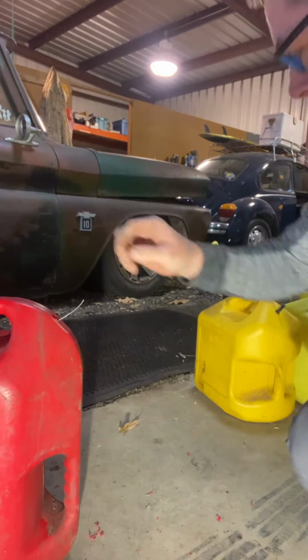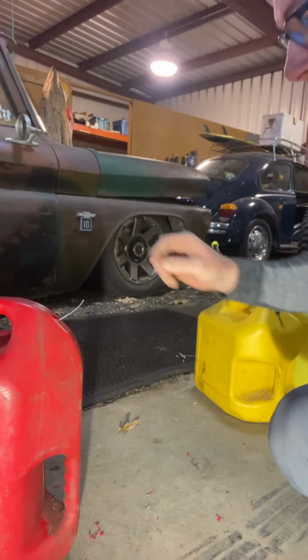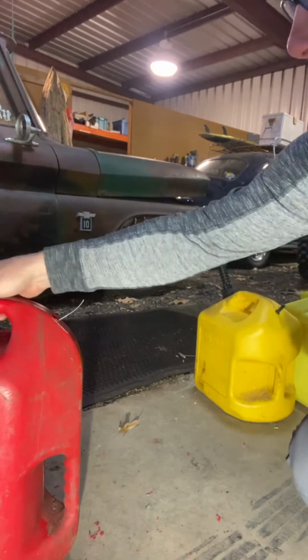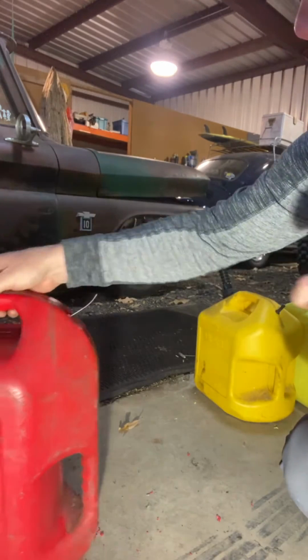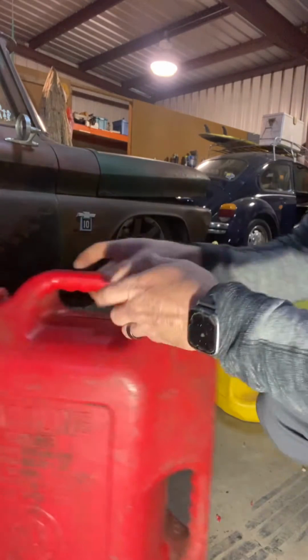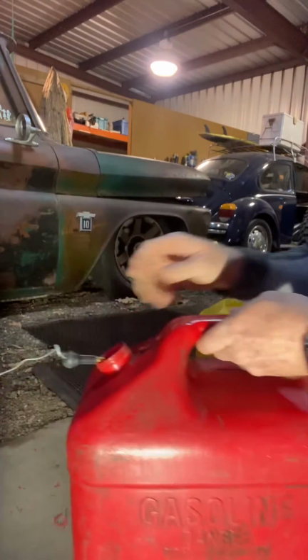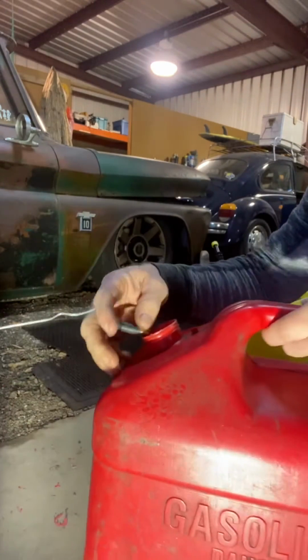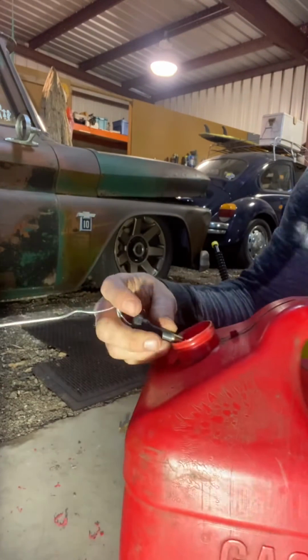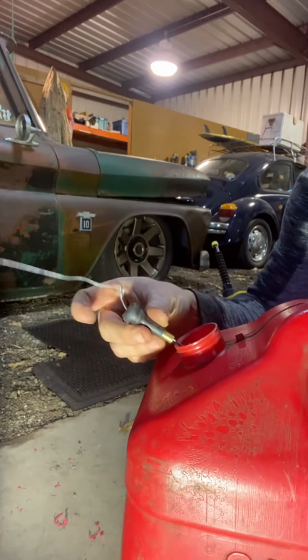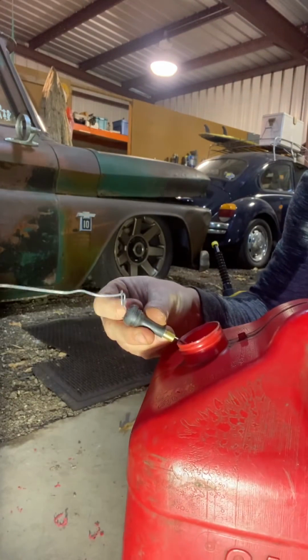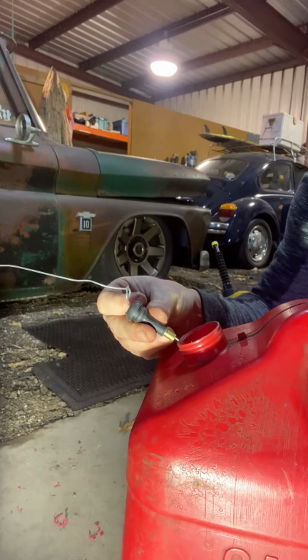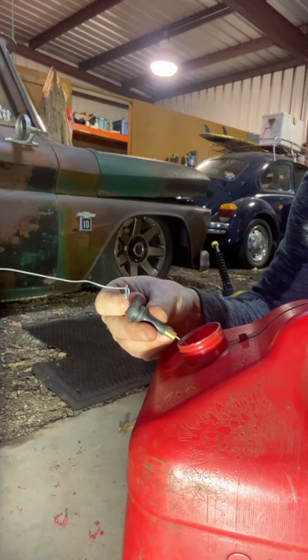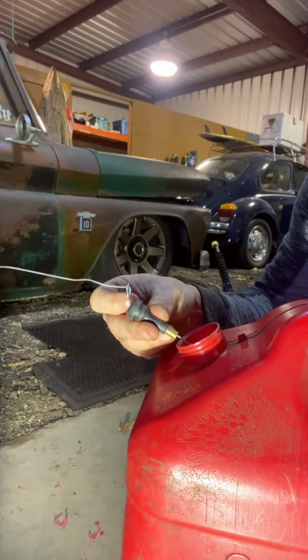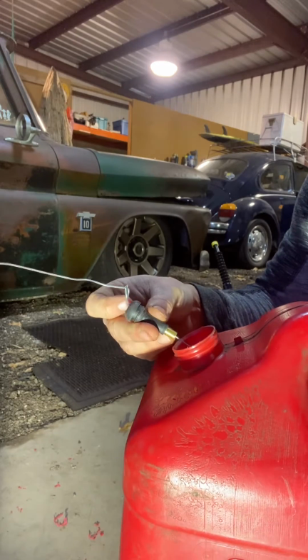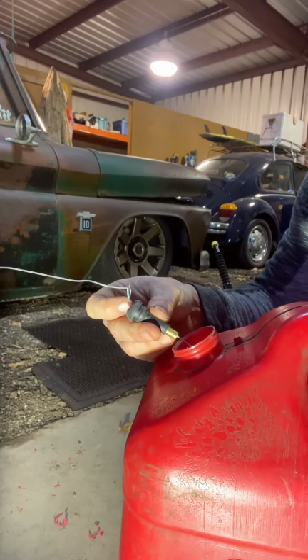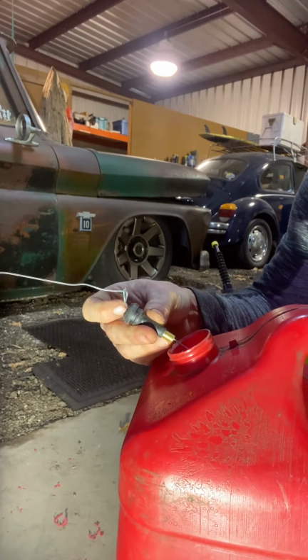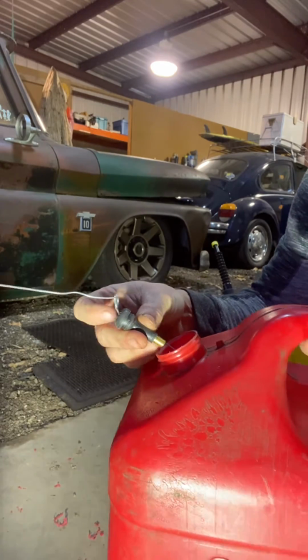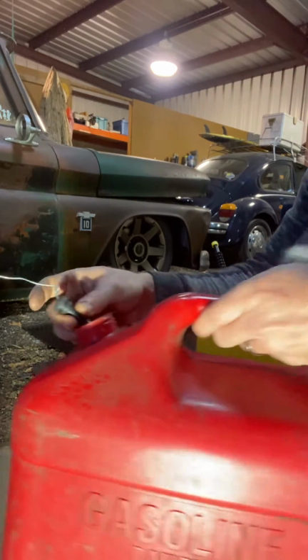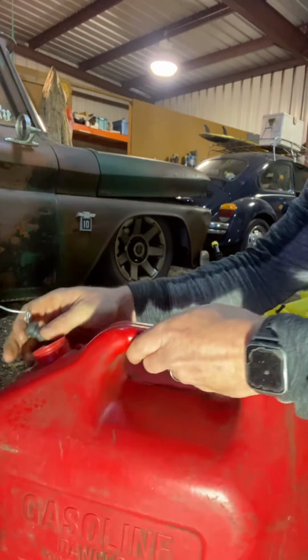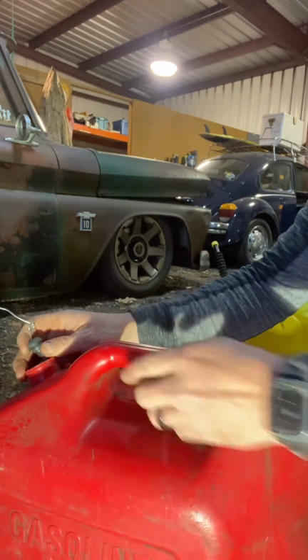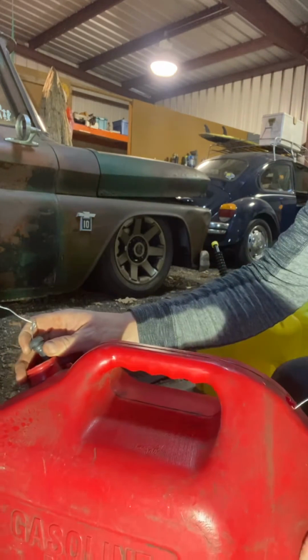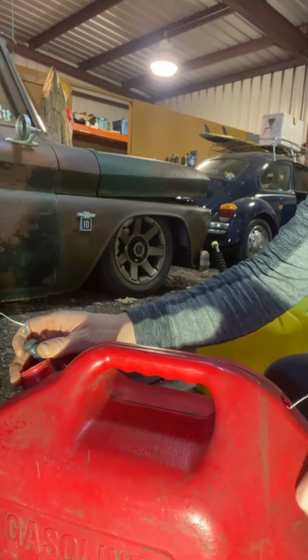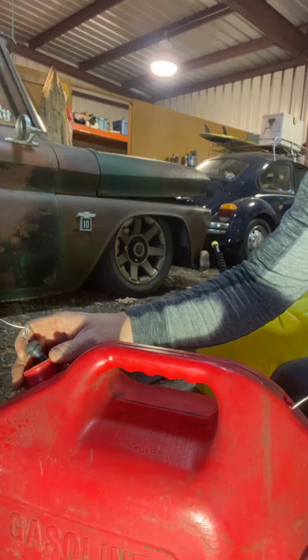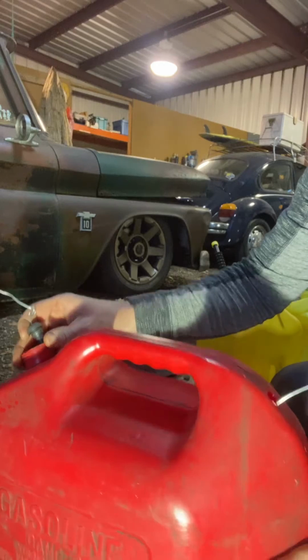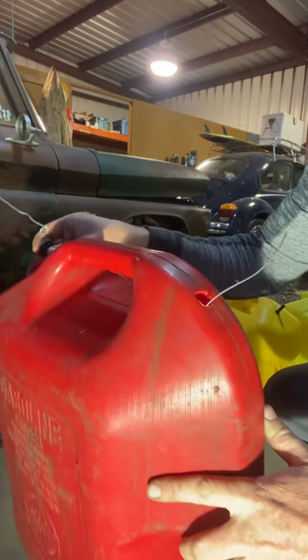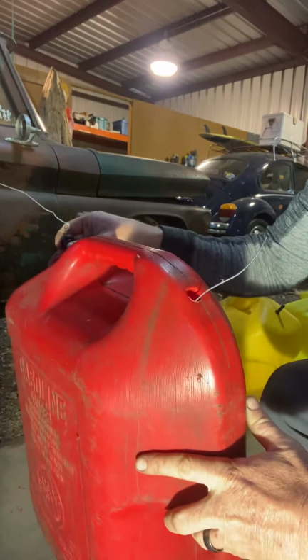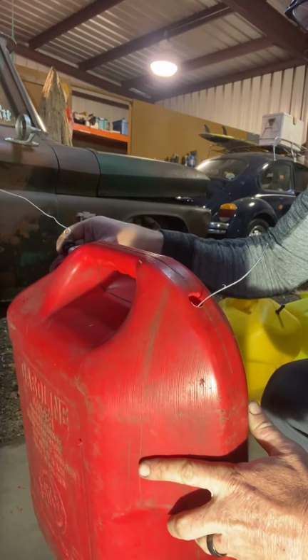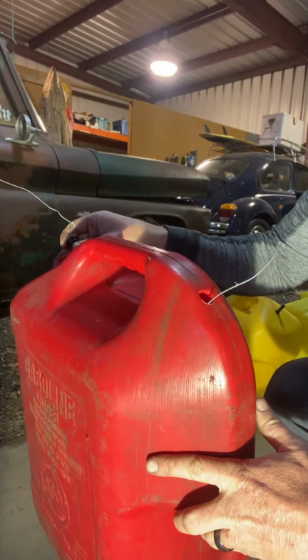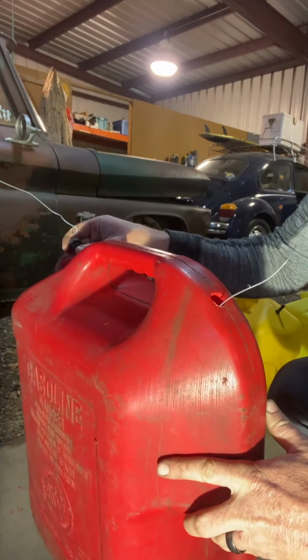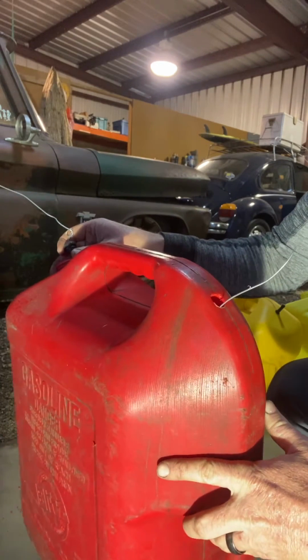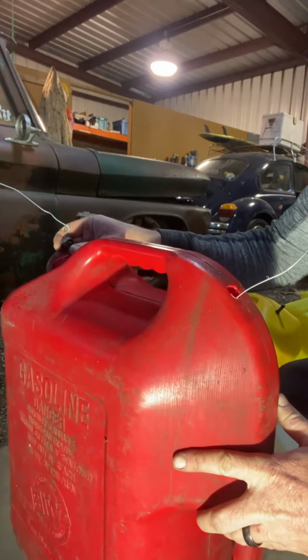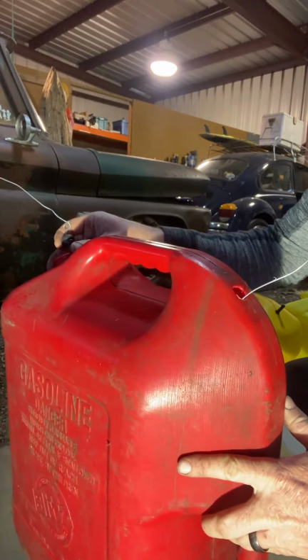Just need a standard valve stem. I usually use a shorter one, but these are all I had. Wherever you want the vent, you're going to drill a 9/16ths hole in the can.